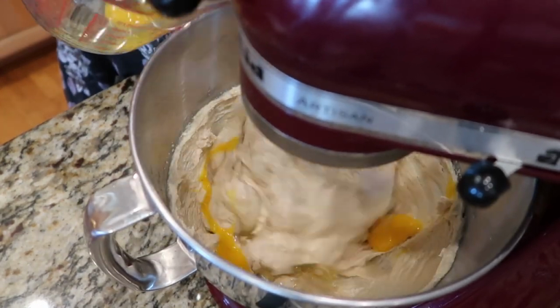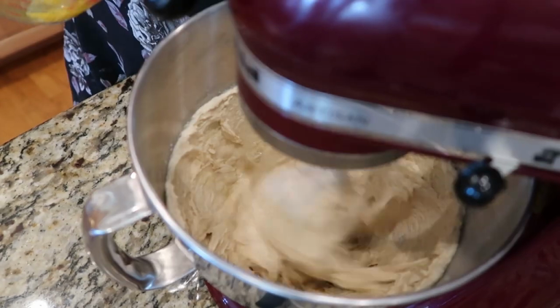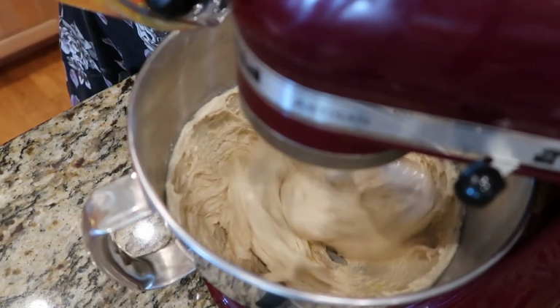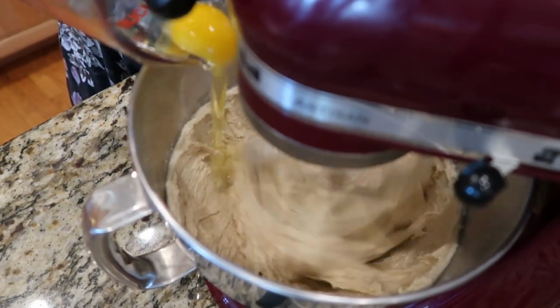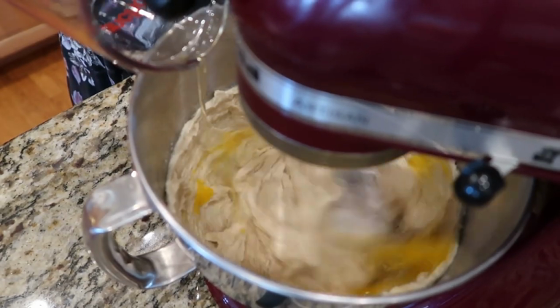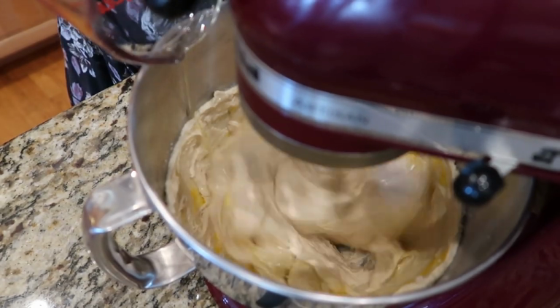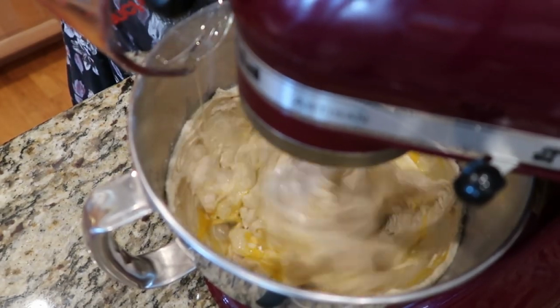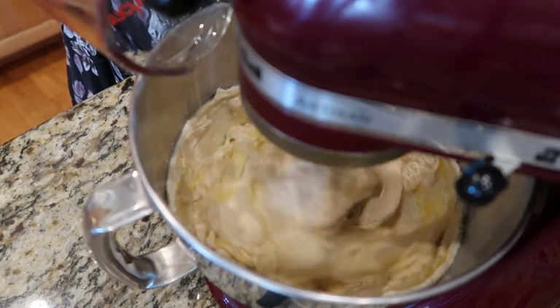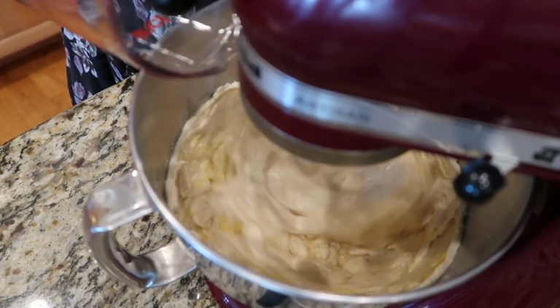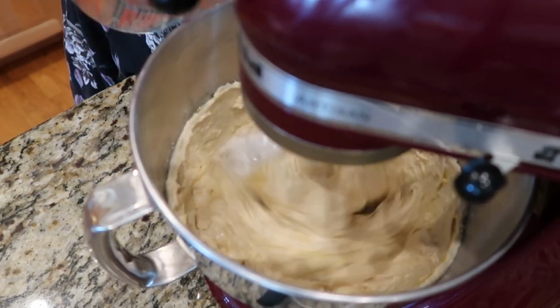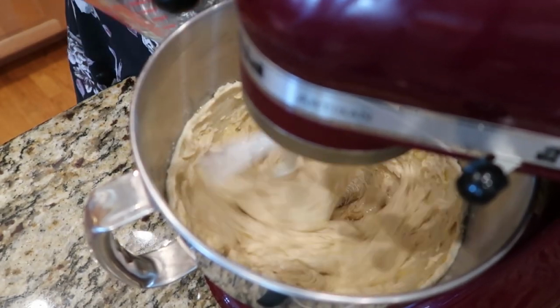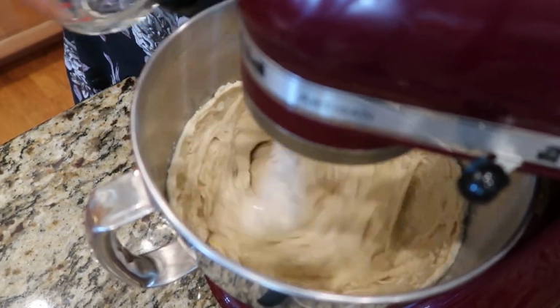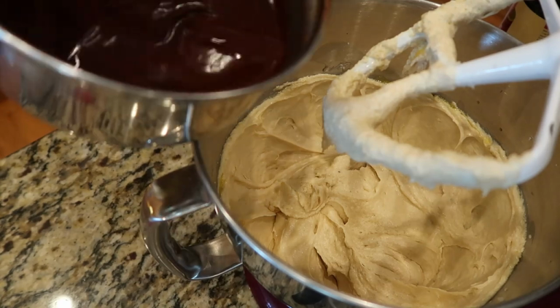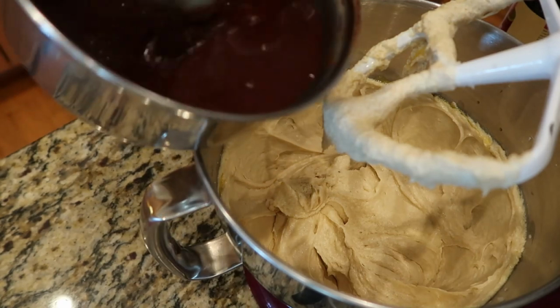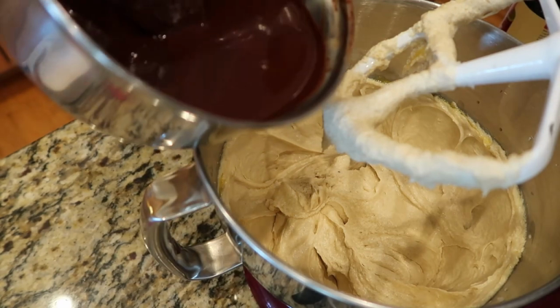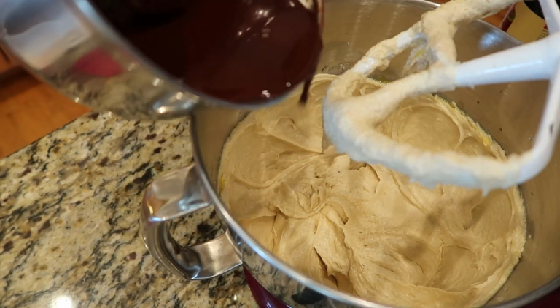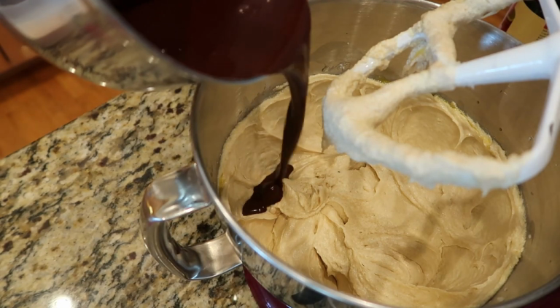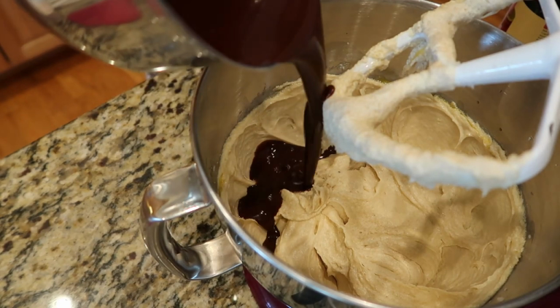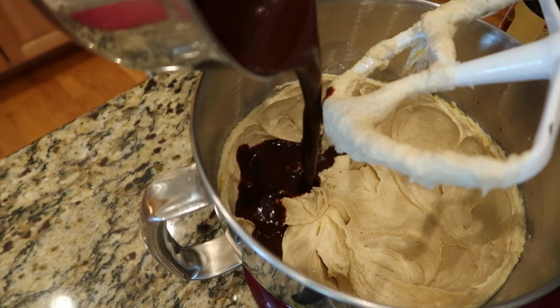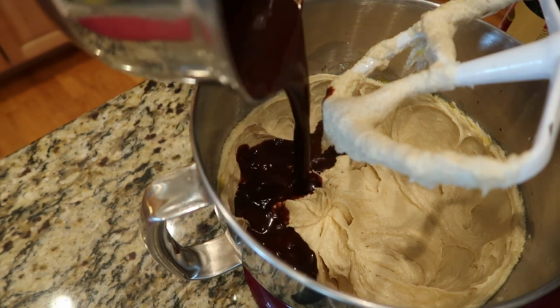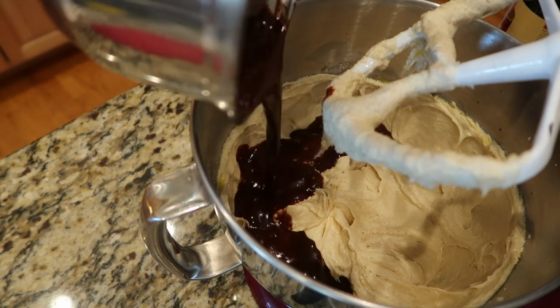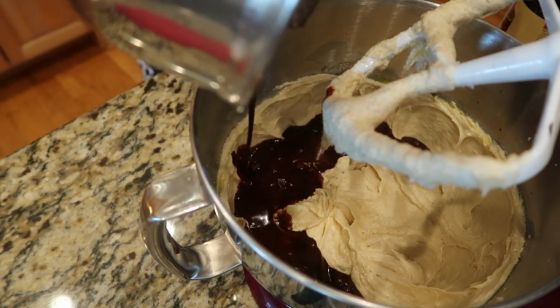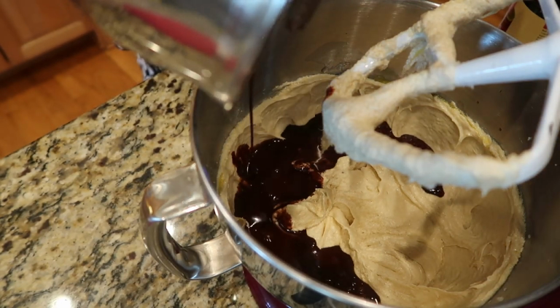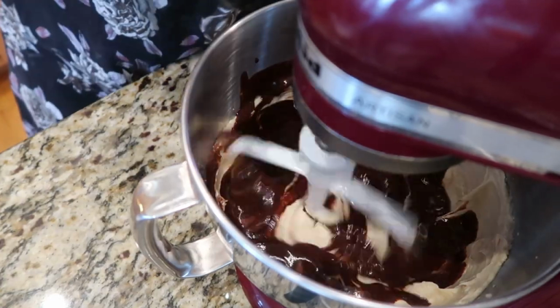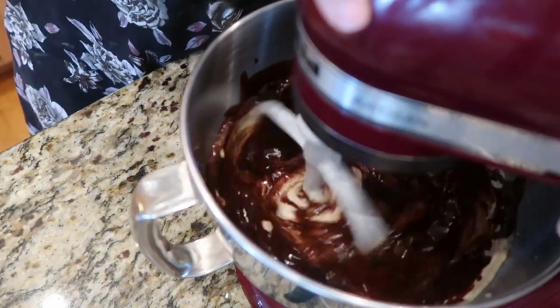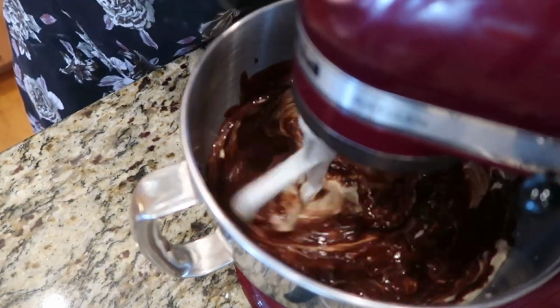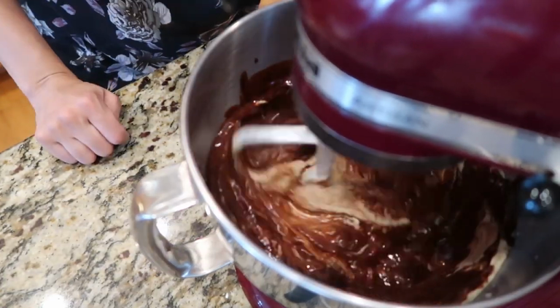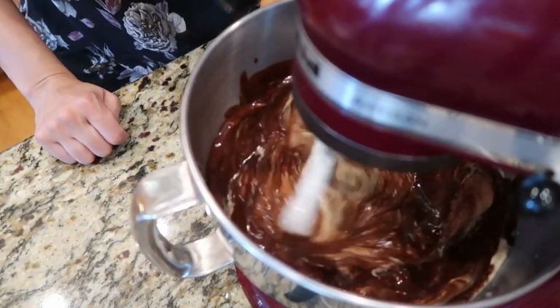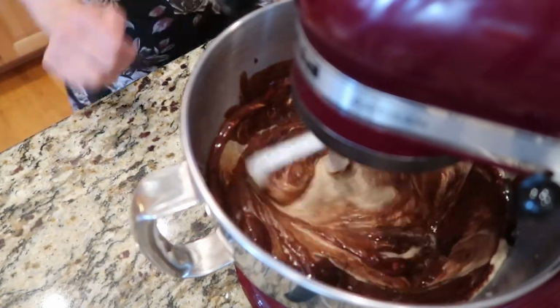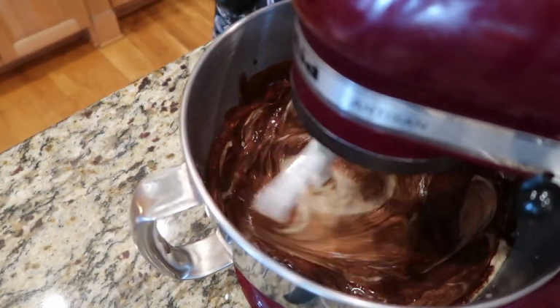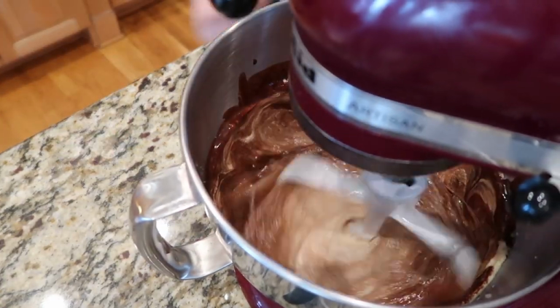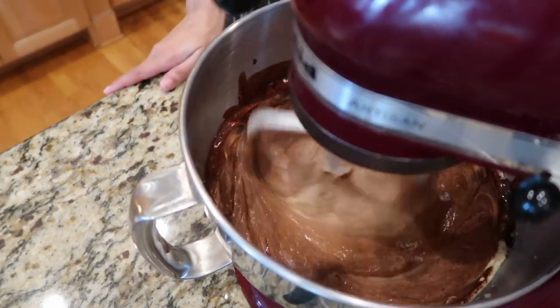Add one egg at a time as you mix with your stand mixer, or stir by hand. Once all the eggs are mixed in, we're going to add our chocolate mixture and get that mixed in really well.